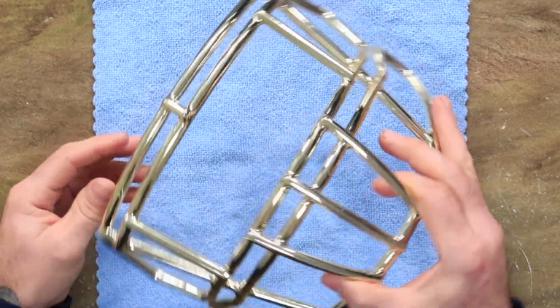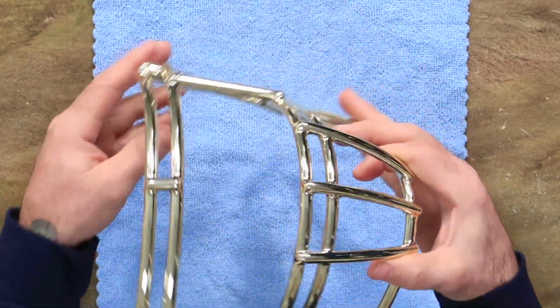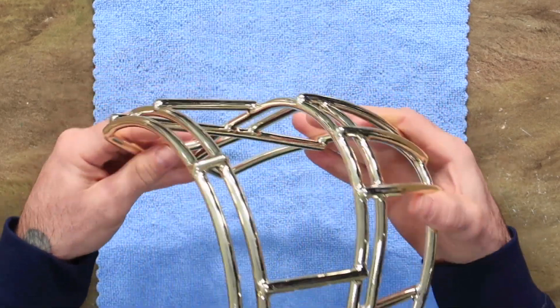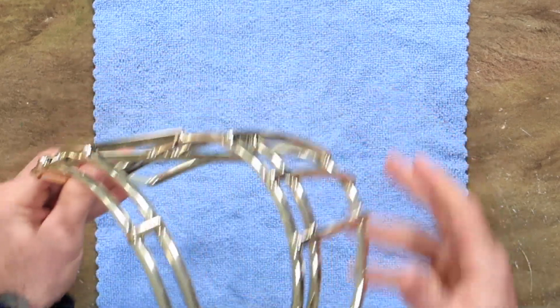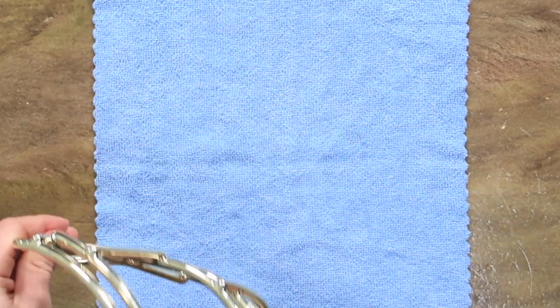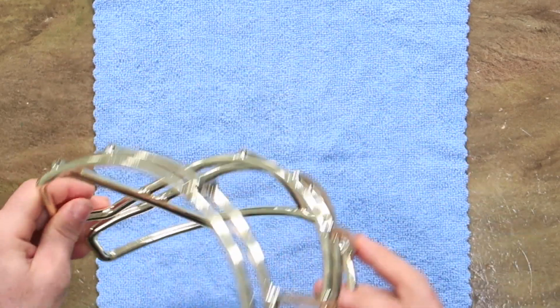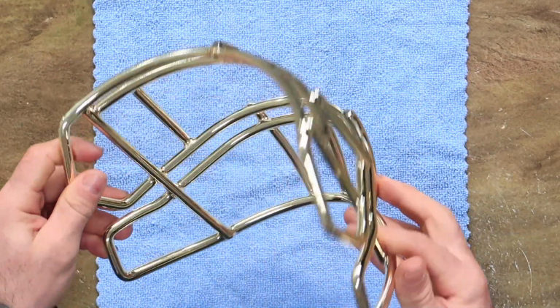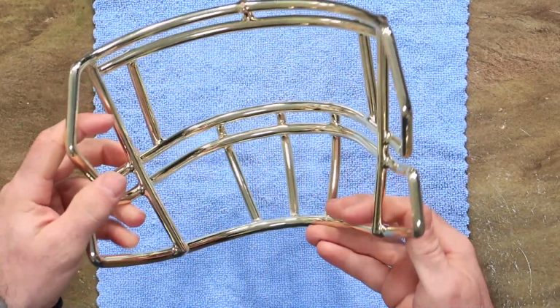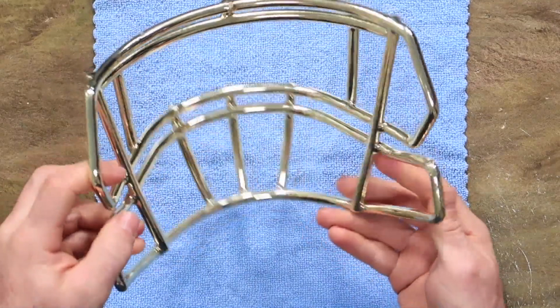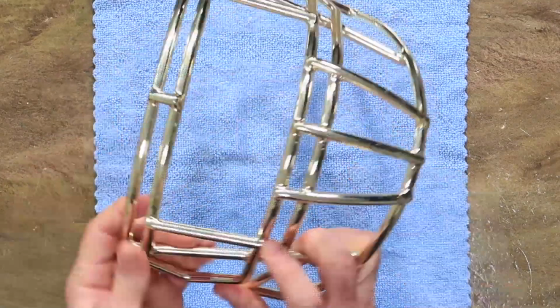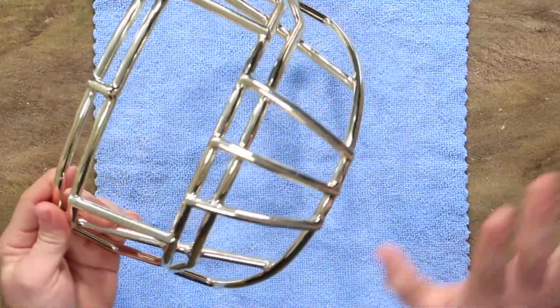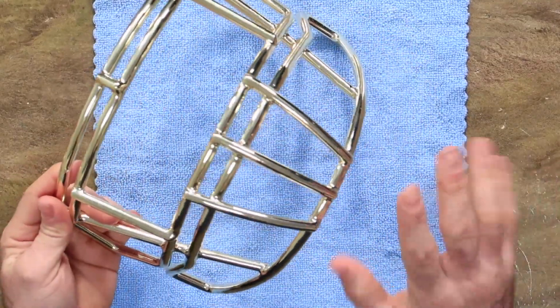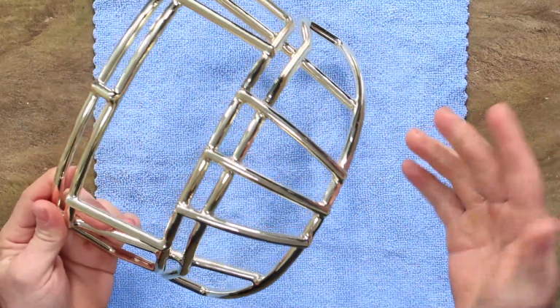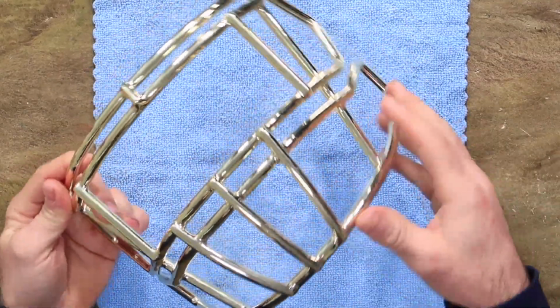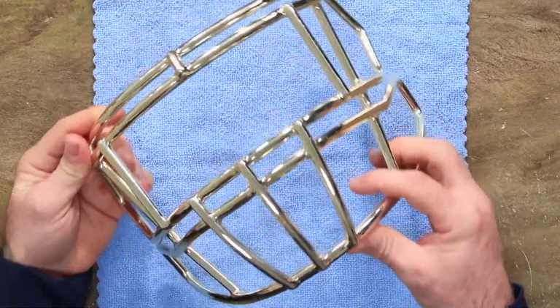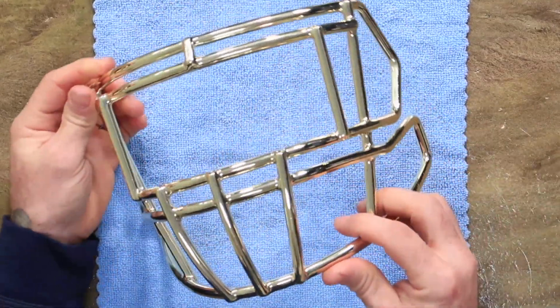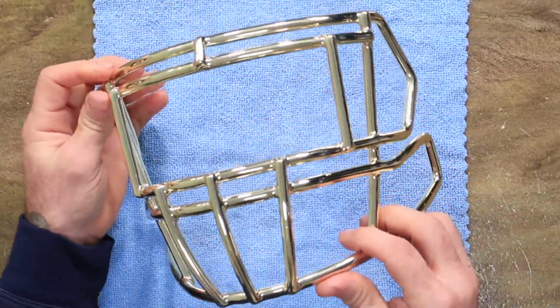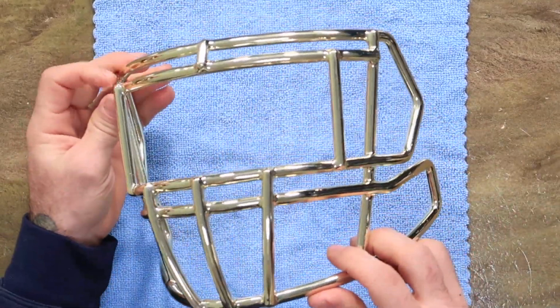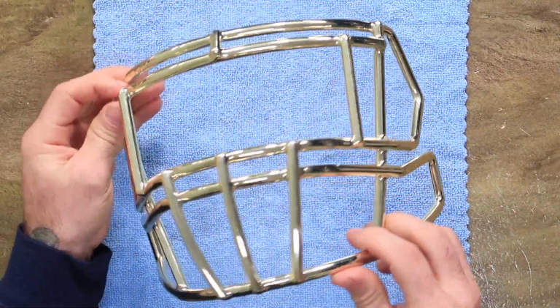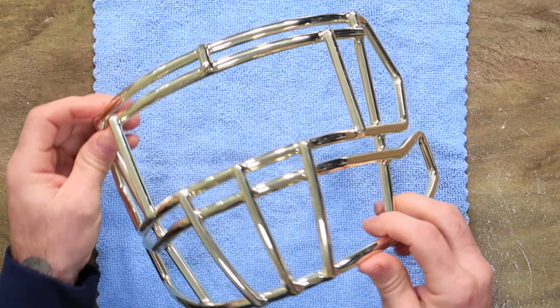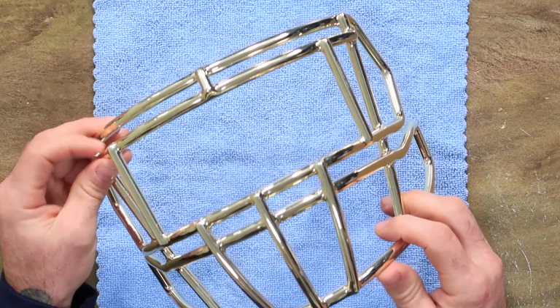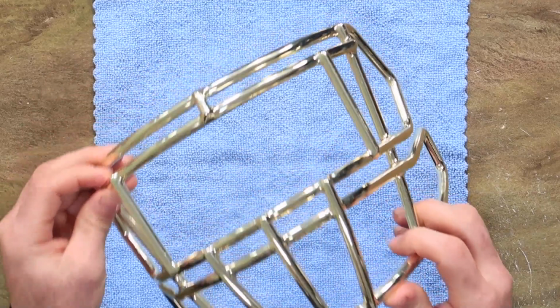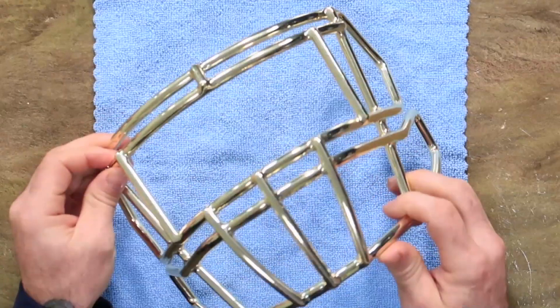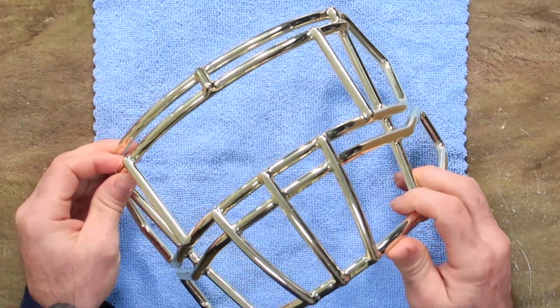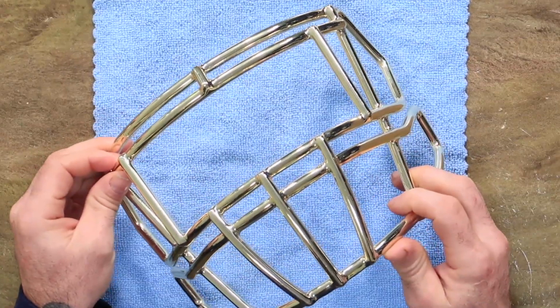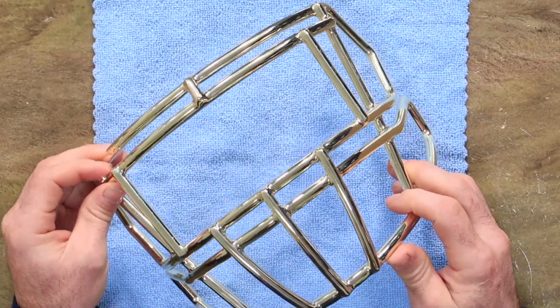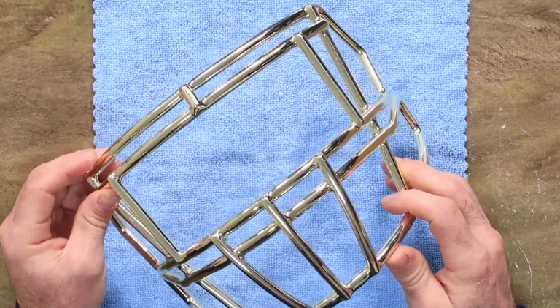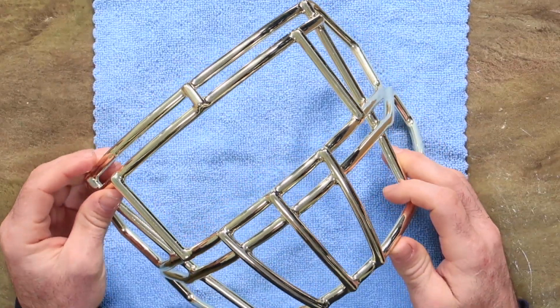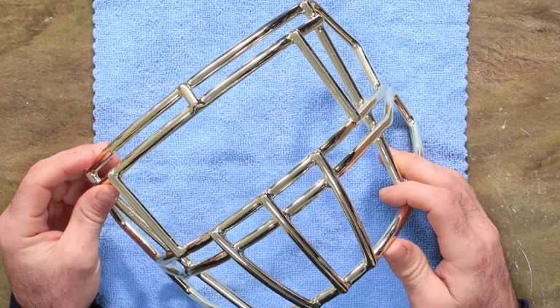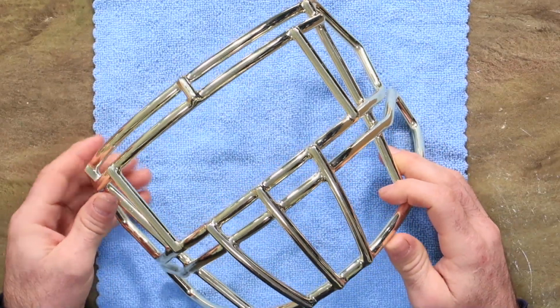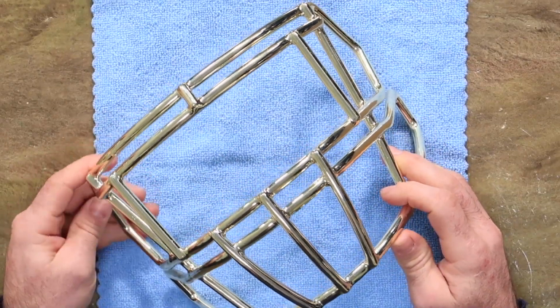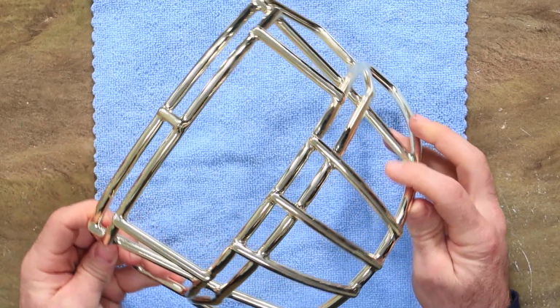Lots of times we get asked about chrome. Everybody loves chrome. I get it — it's cool, it's shiny, it just looks super badass. But let me tell you about the good, the bad, and the ugly.